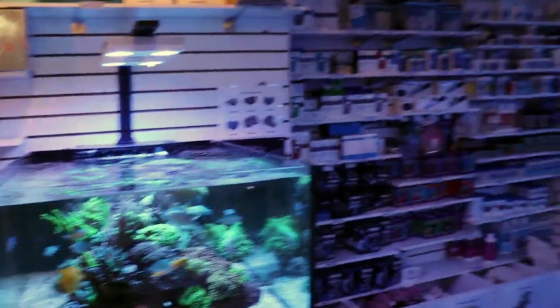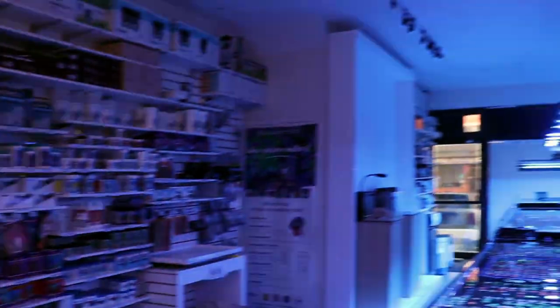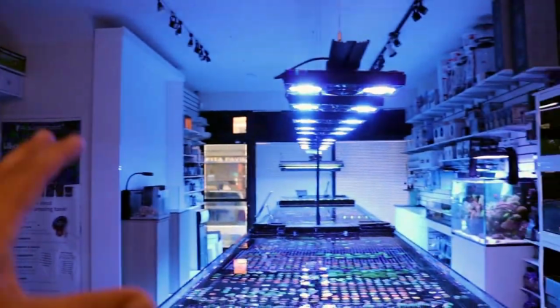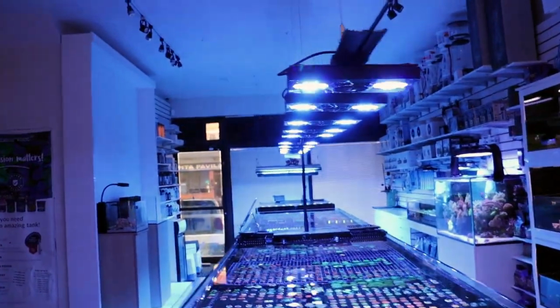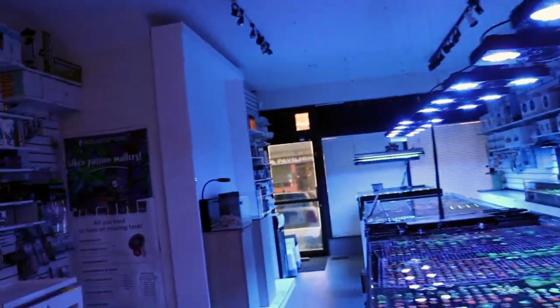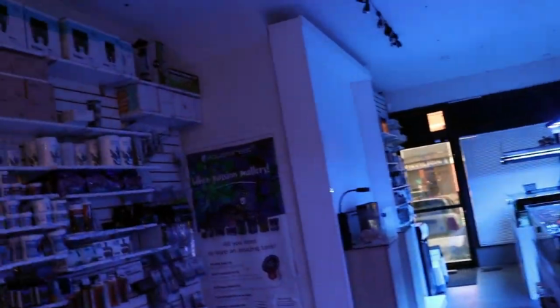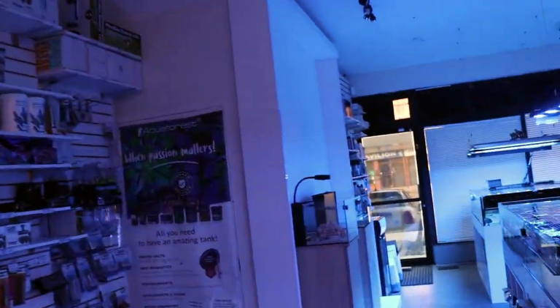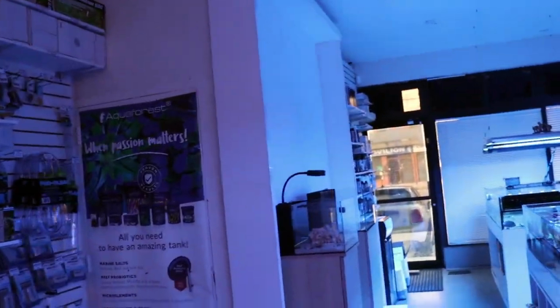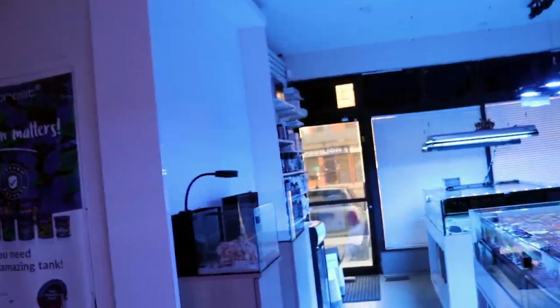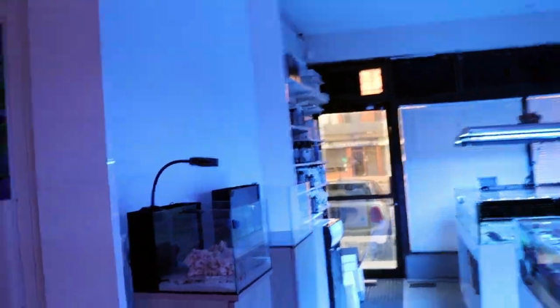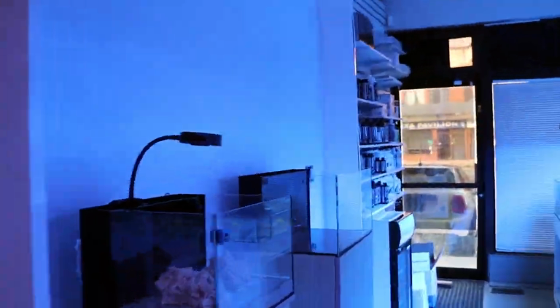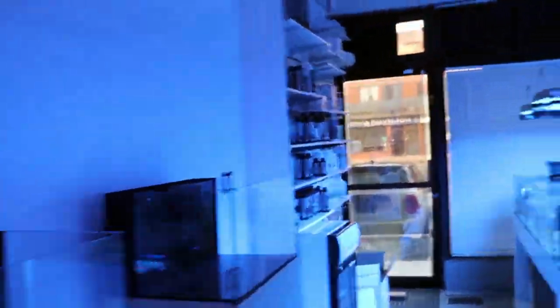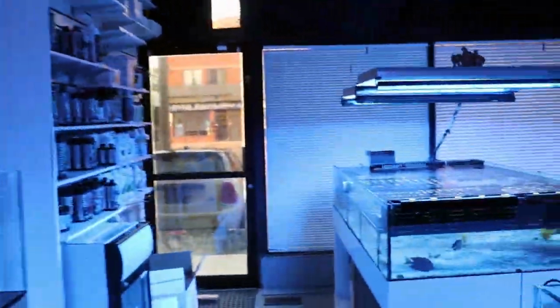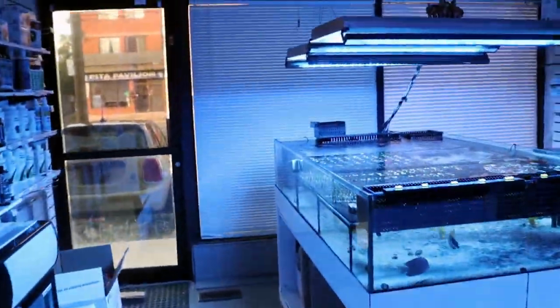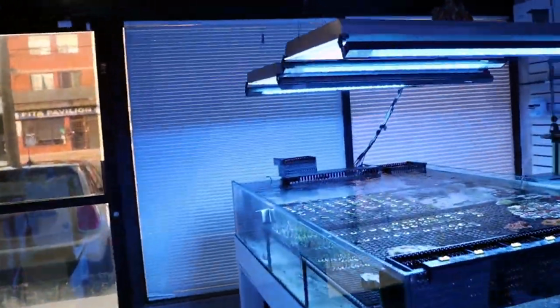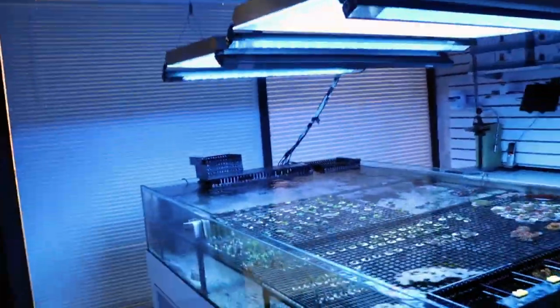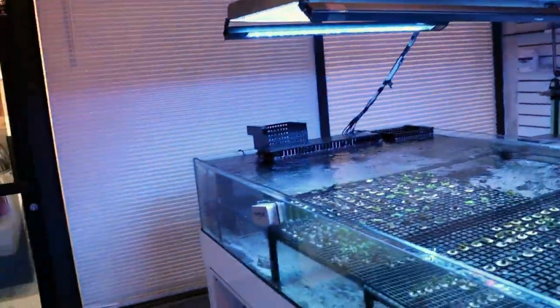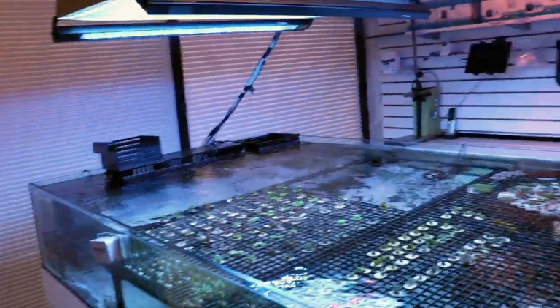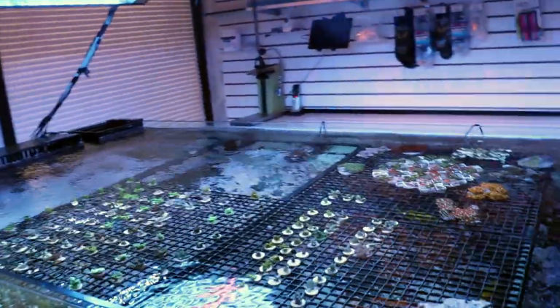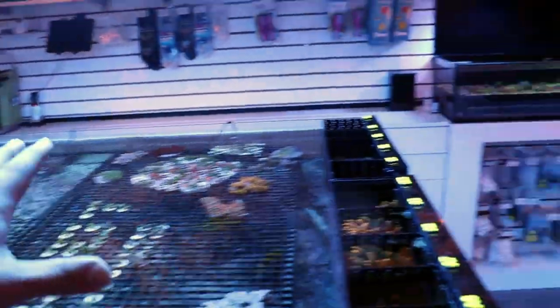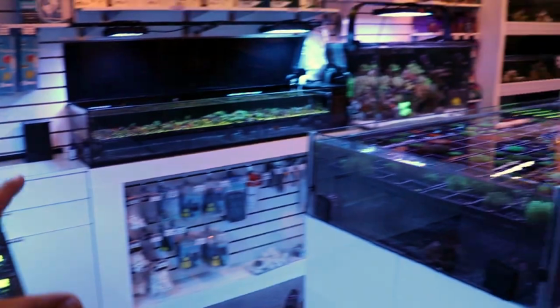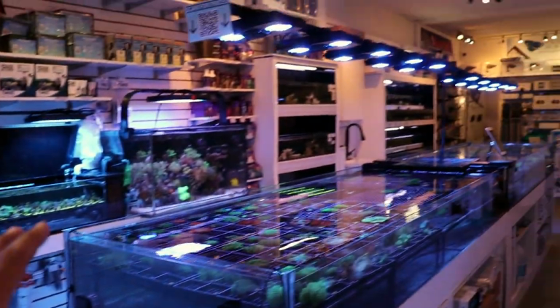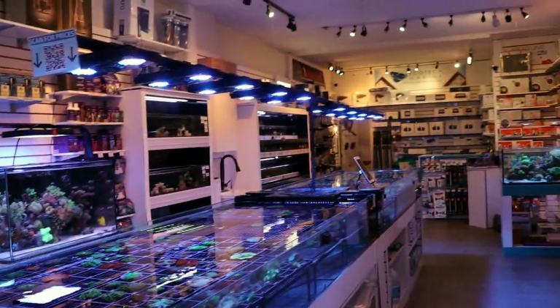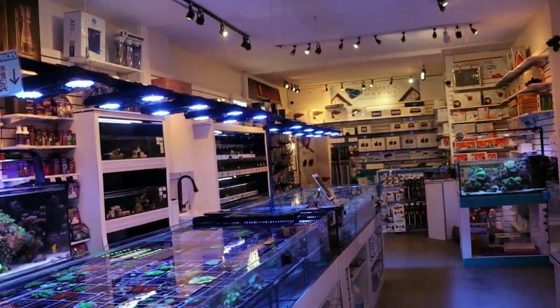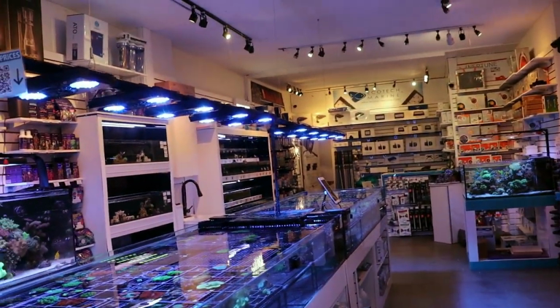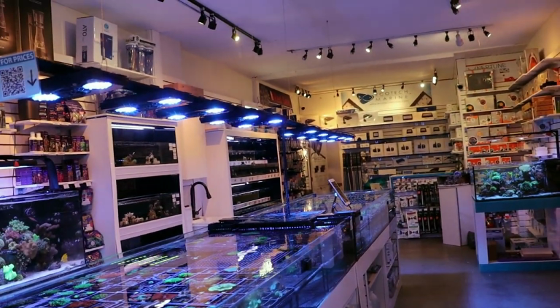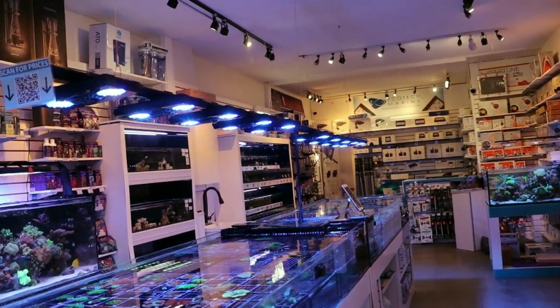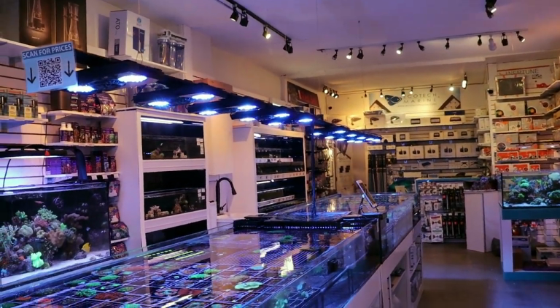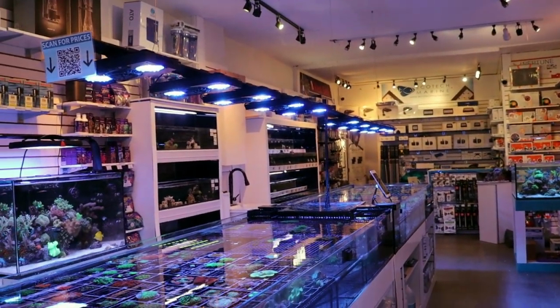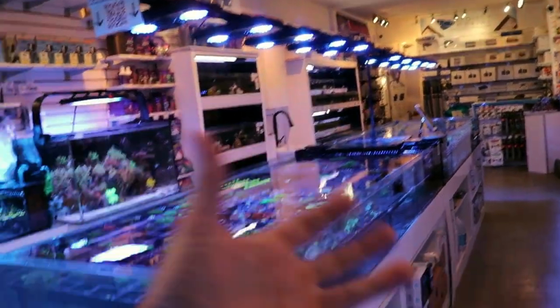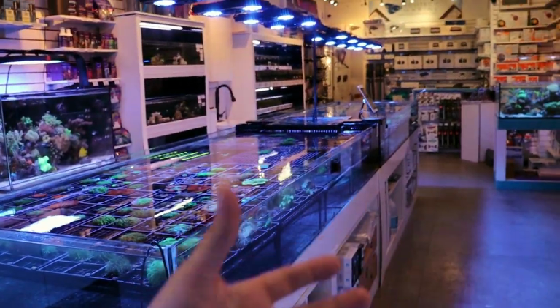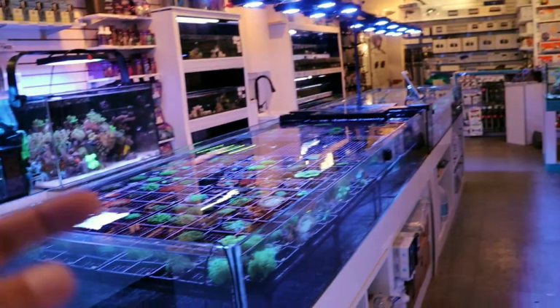I have the entire store — the lights are off because the store is closed, my favorite time to make videos when nobody is here. We have this entire store hooked up to the Neptune Apex, so in case anything ever goes wrong it's going to notify me right on my phone.